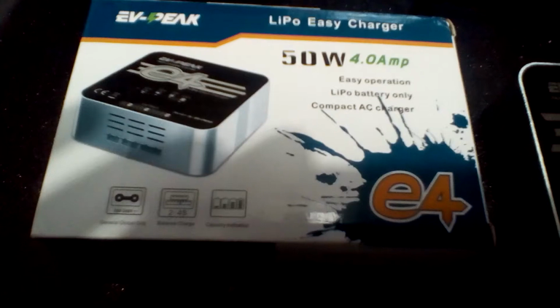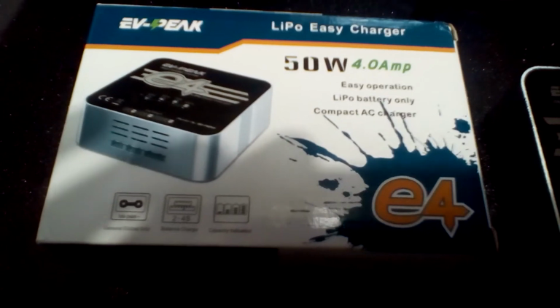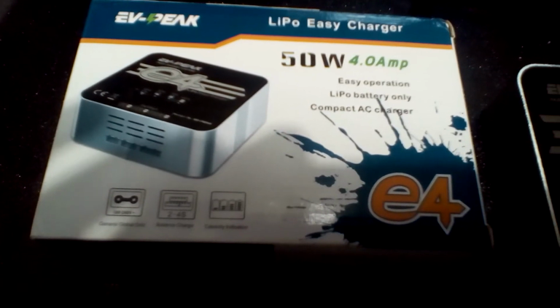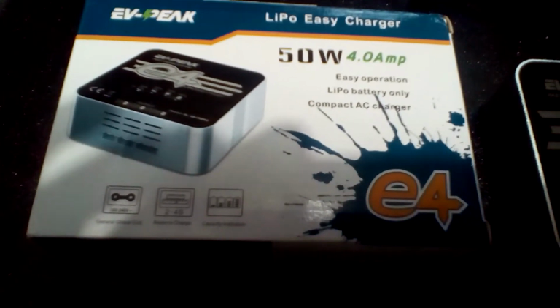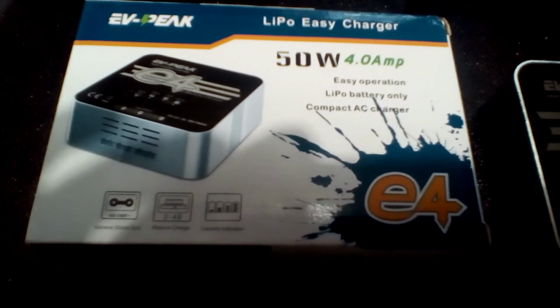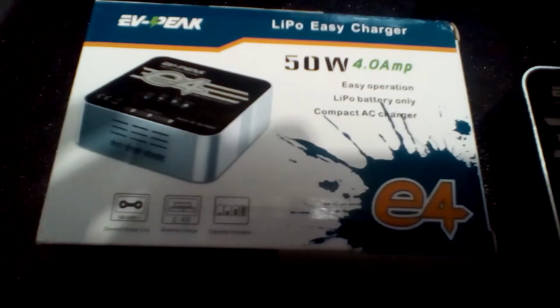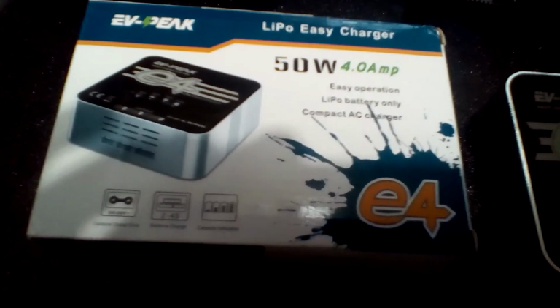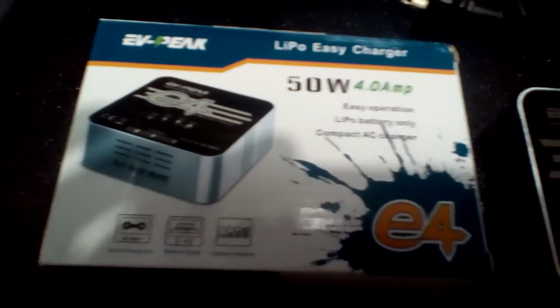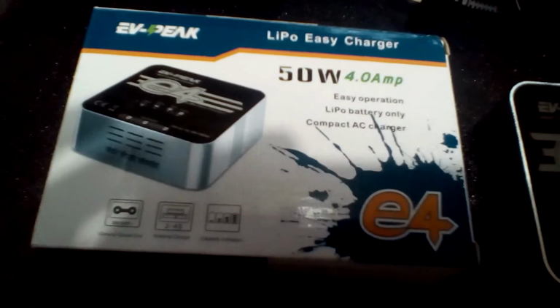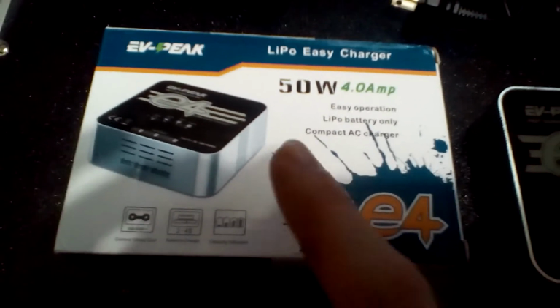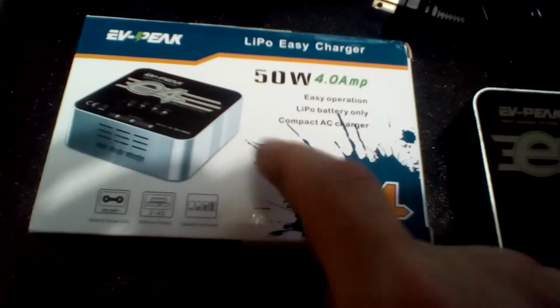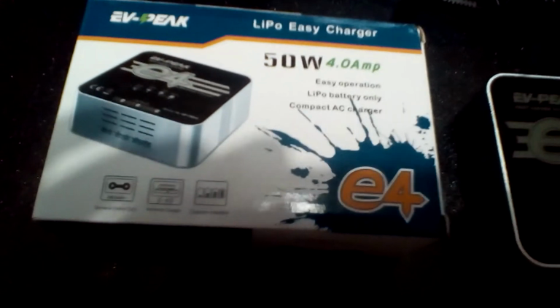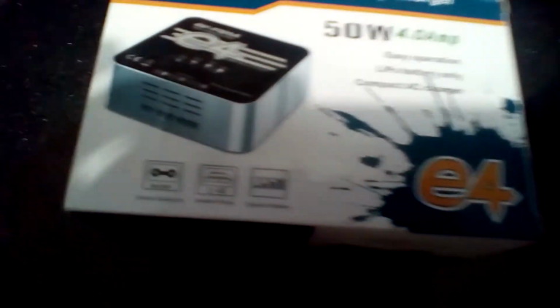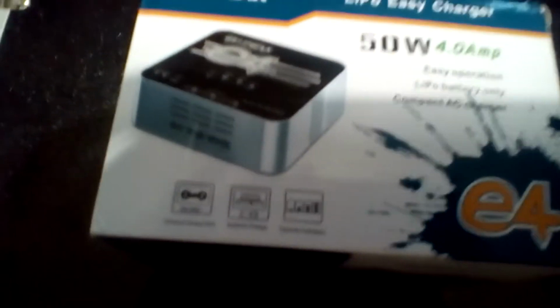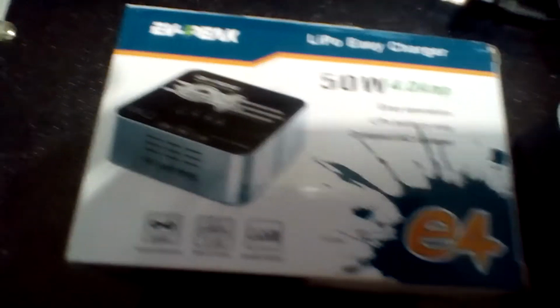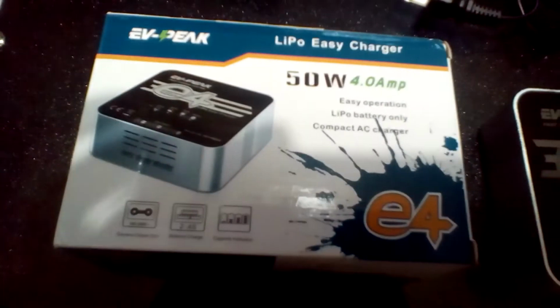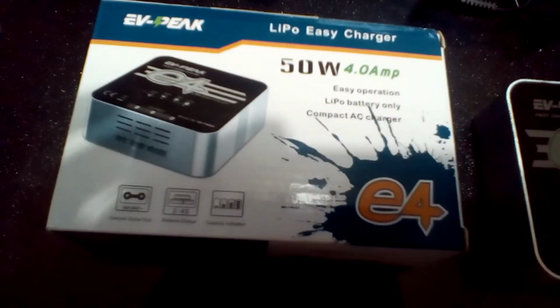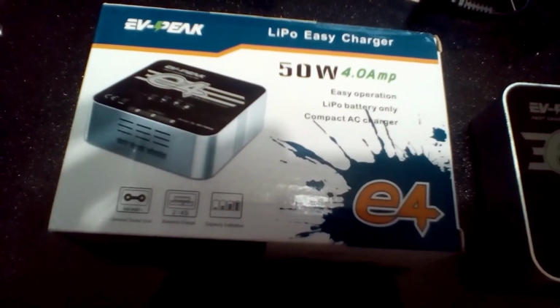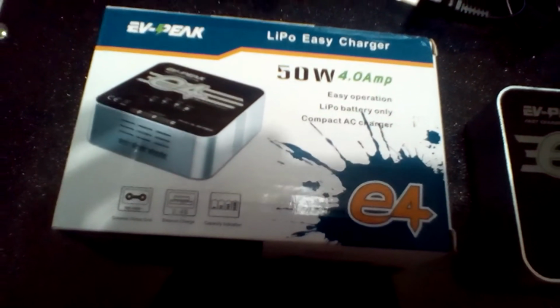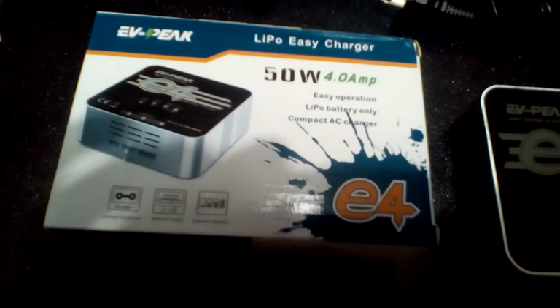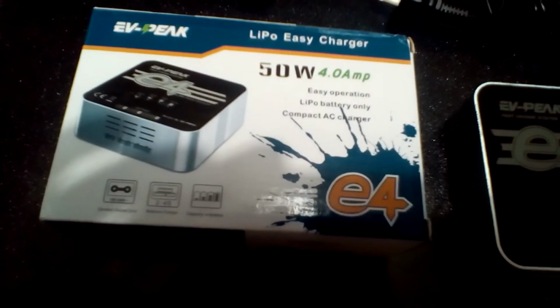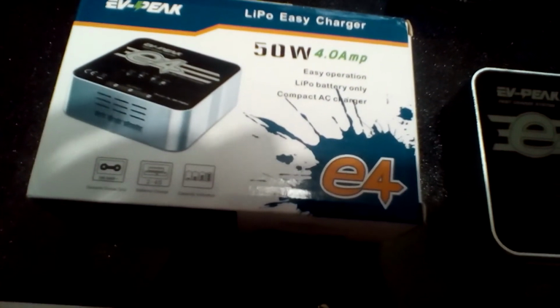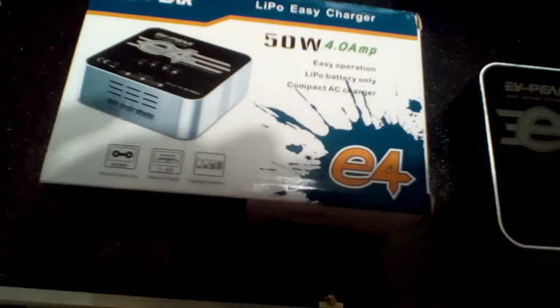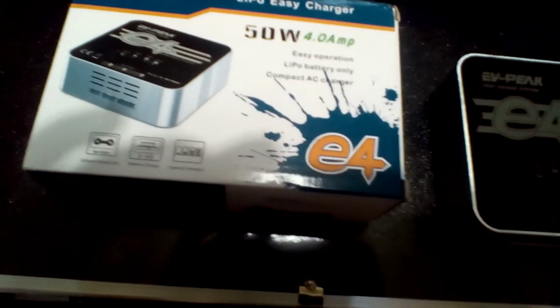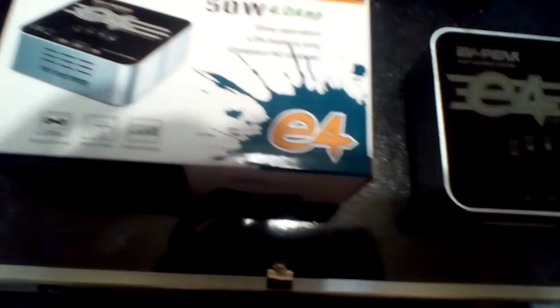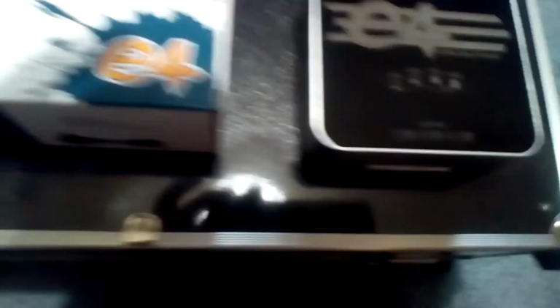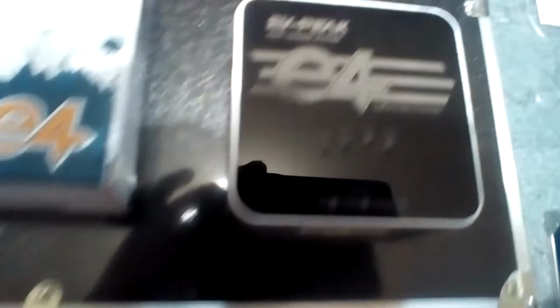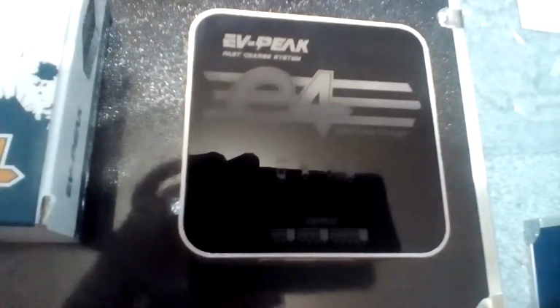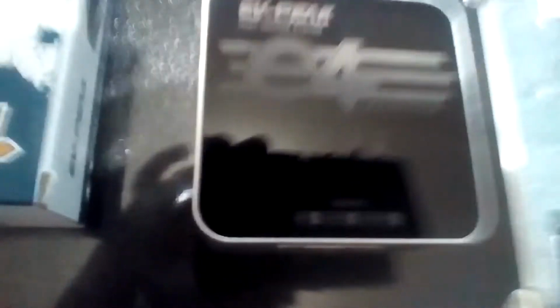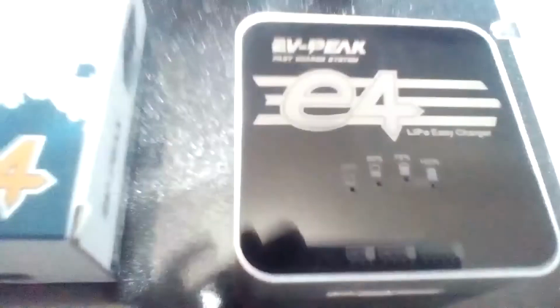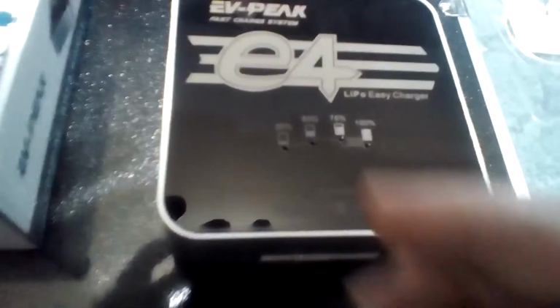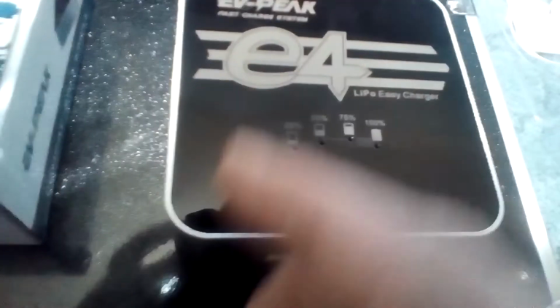Jay Drone here and I'm home, so I'm opening up packages. I picked this up — I'm hoping it'll charge 2S batteries a little bit quicker. It will charge up to 4 and 5S.